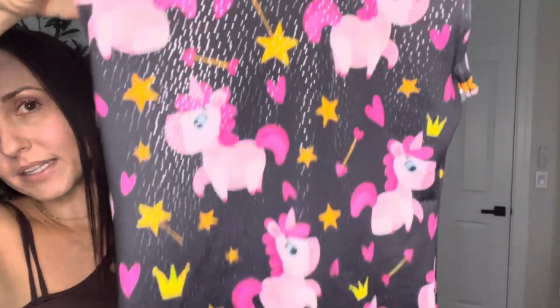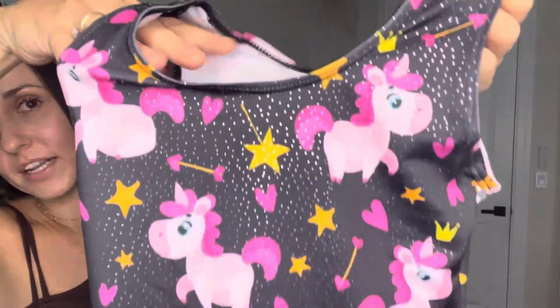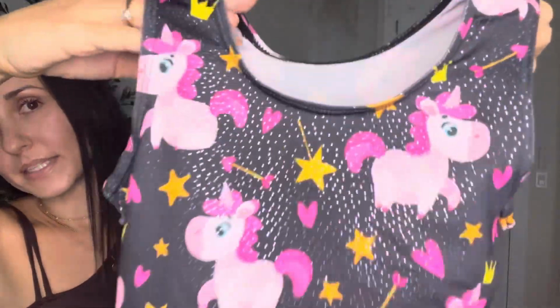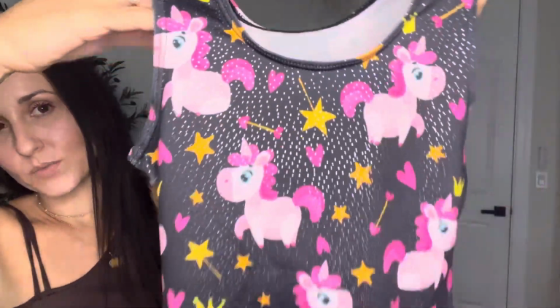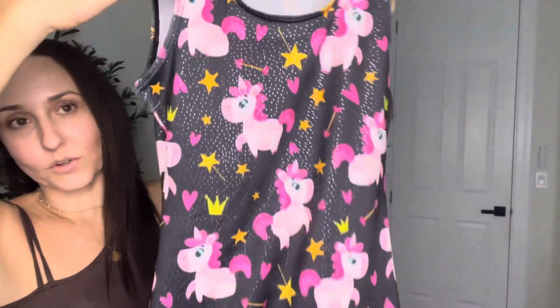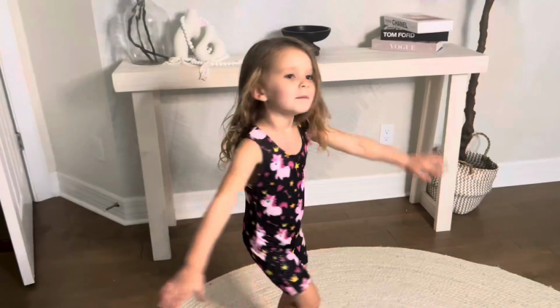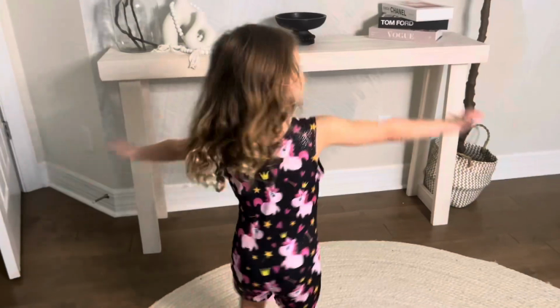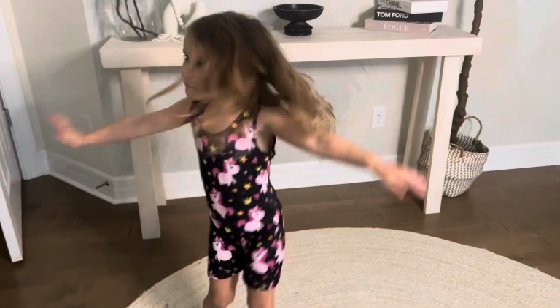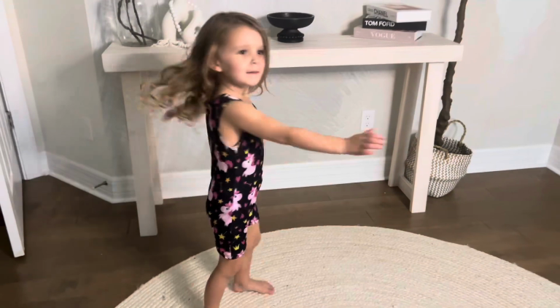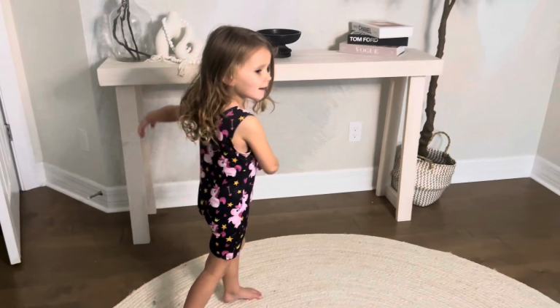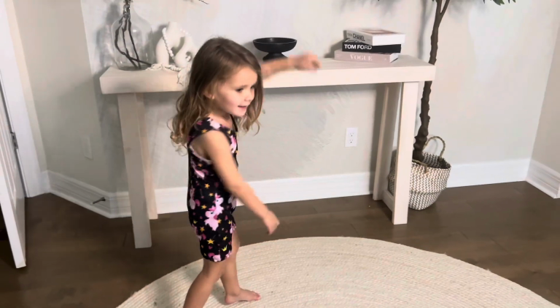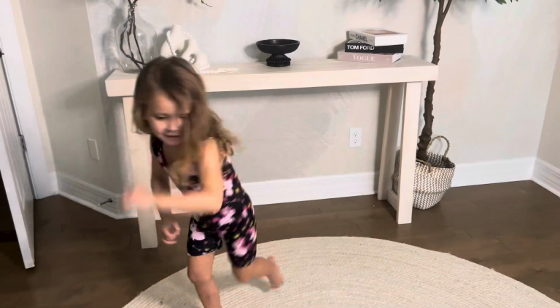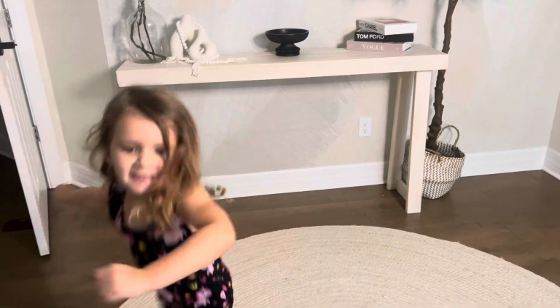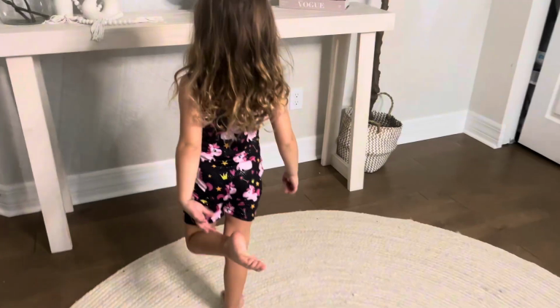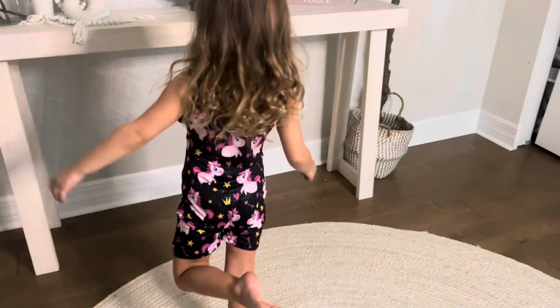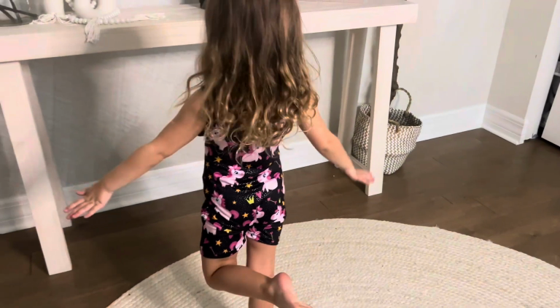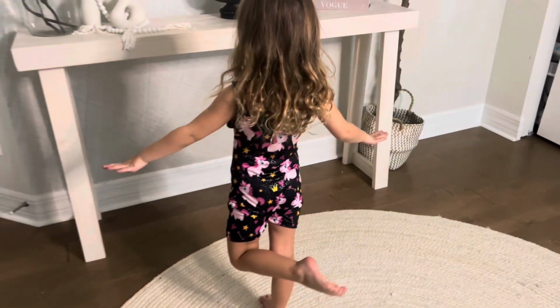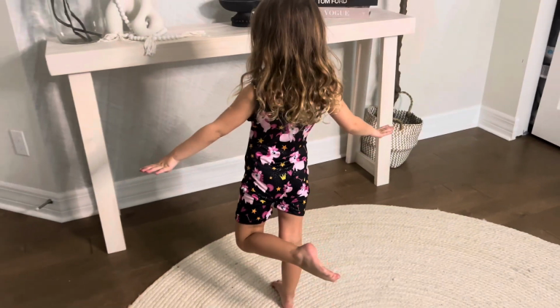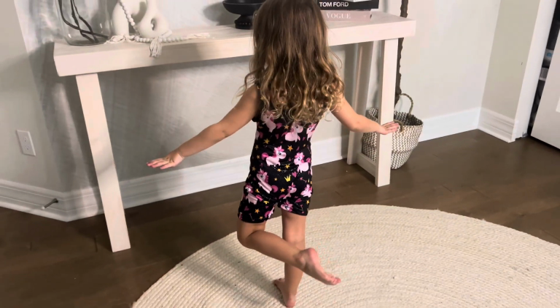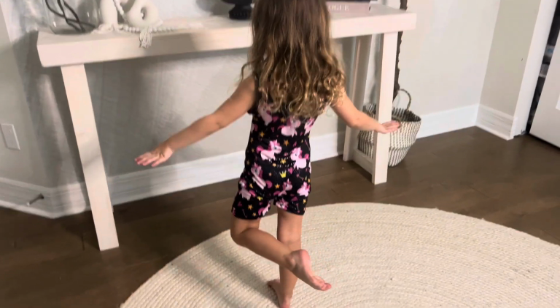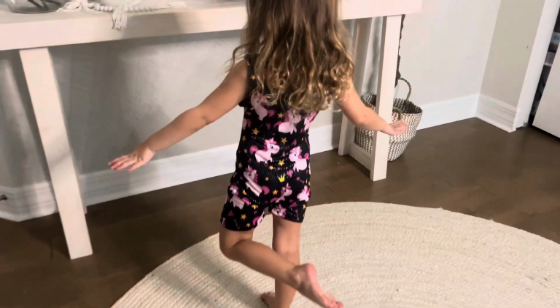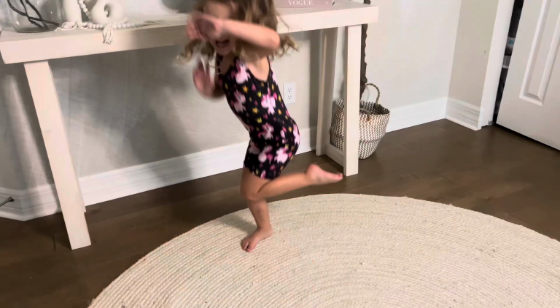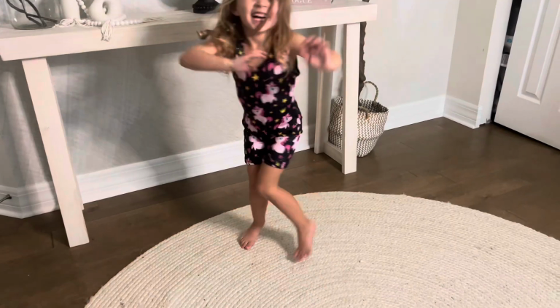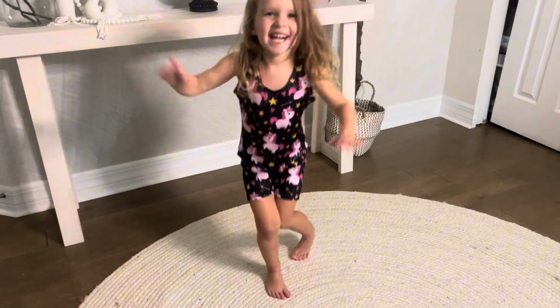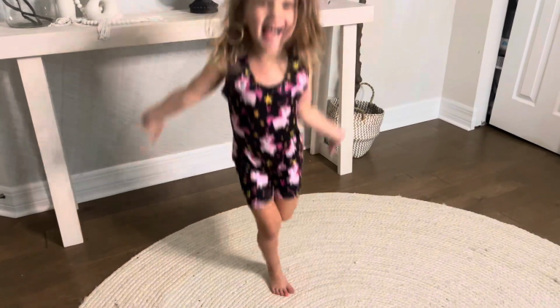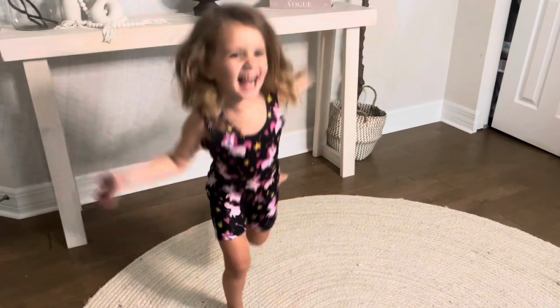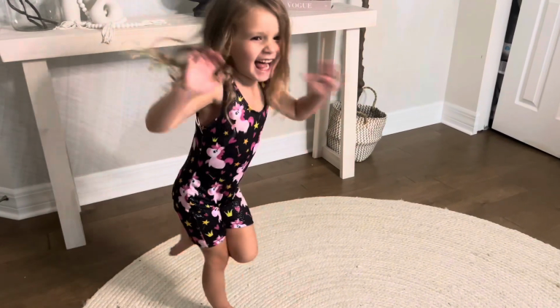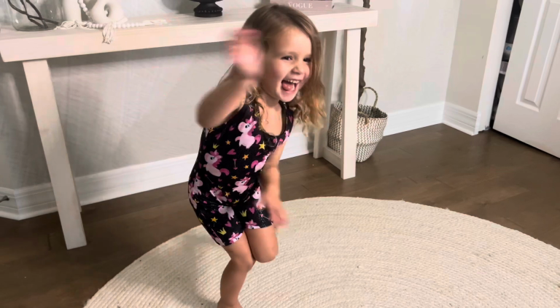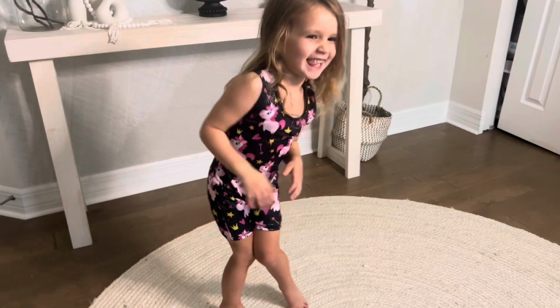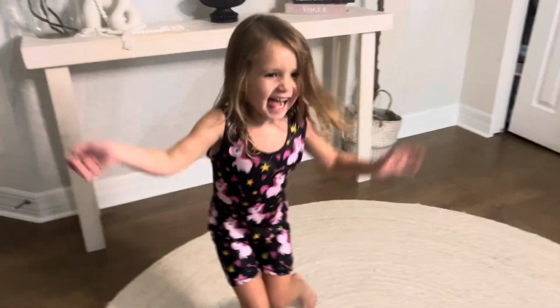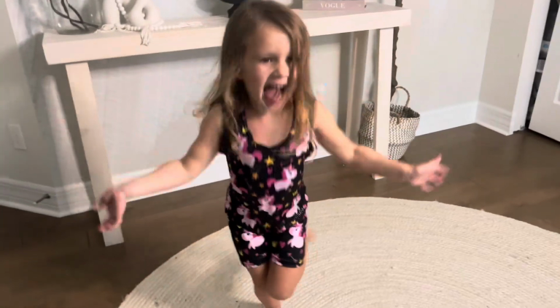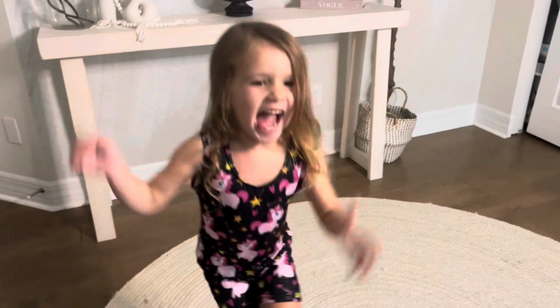My daughter is obsessed with unicorns. She loves hearts and also has some princess crowns too. Such a cute little design. We're going to a gymnastics birthday party, and so this is going to be her outfit.